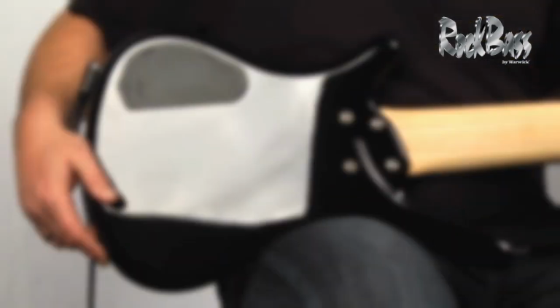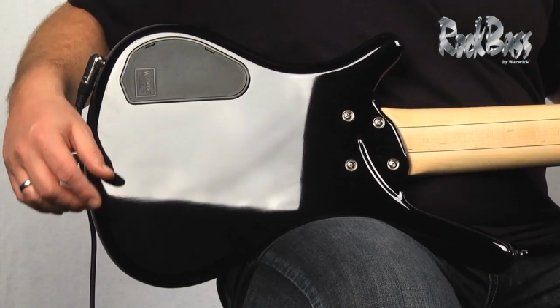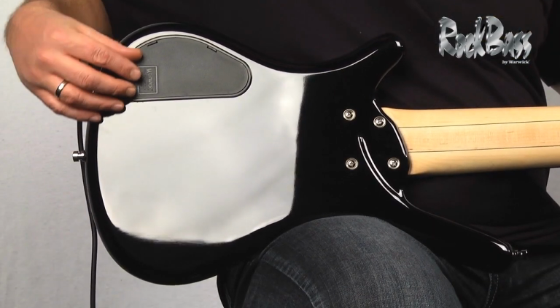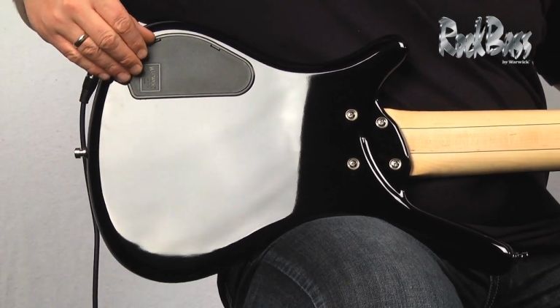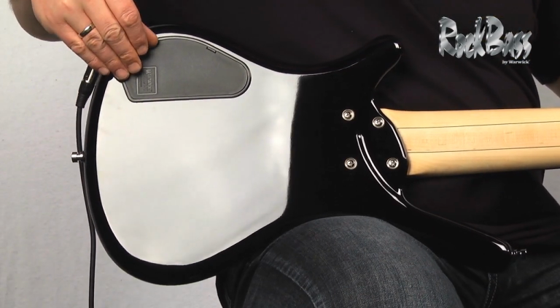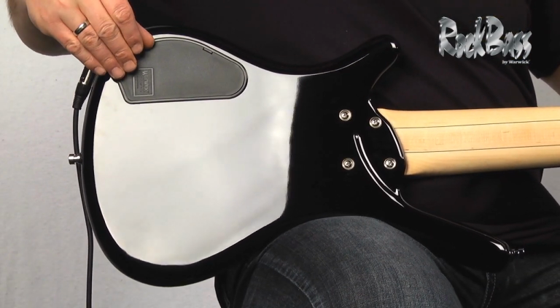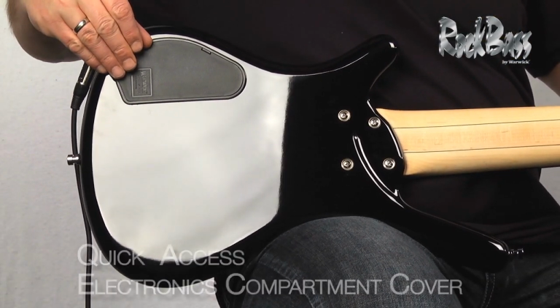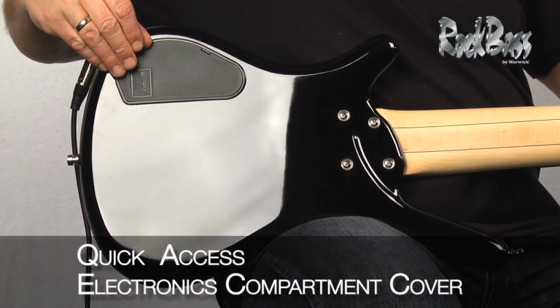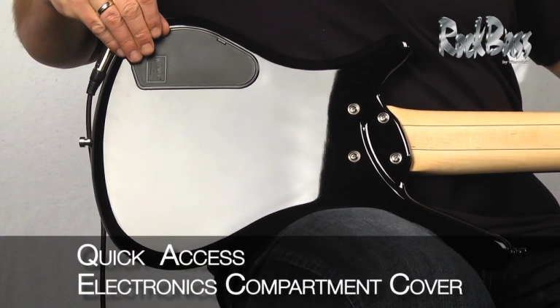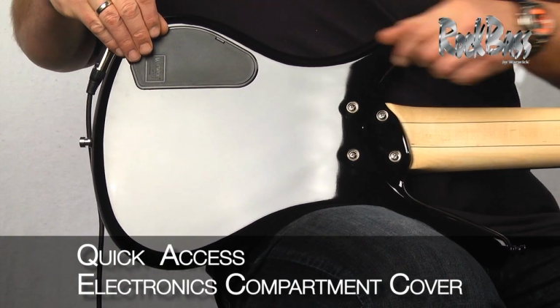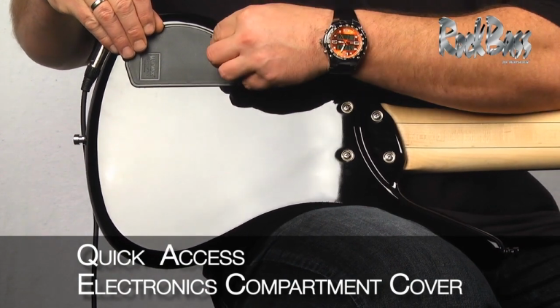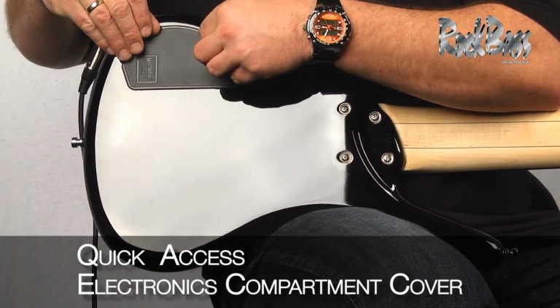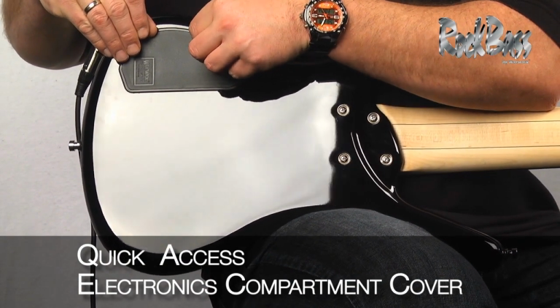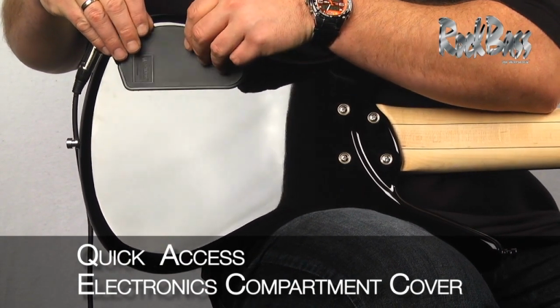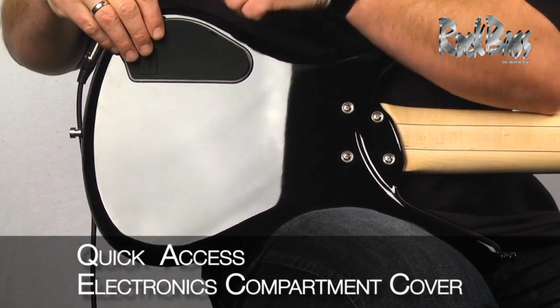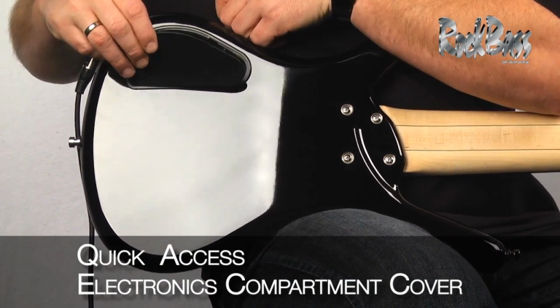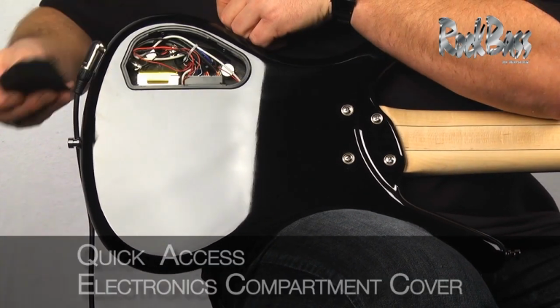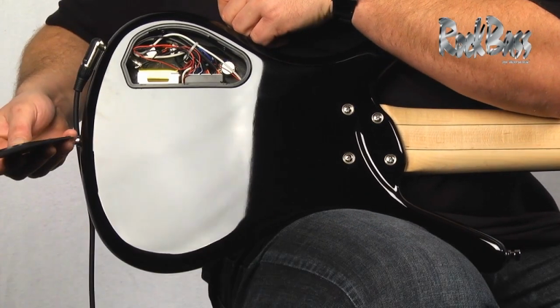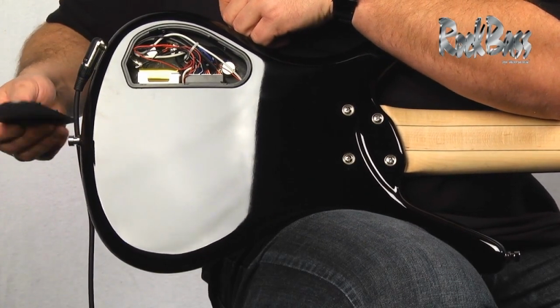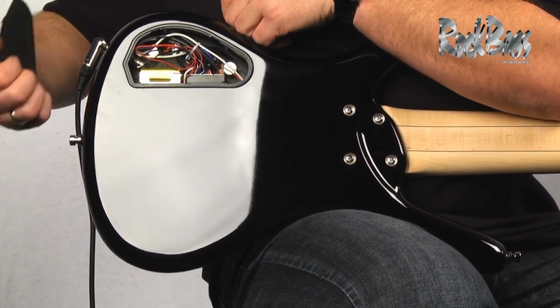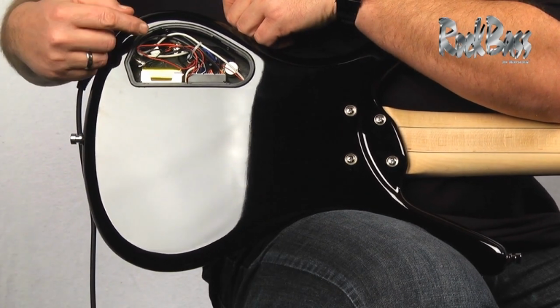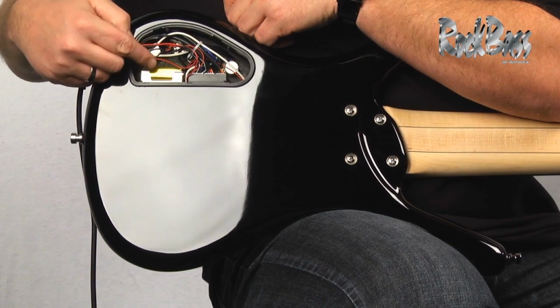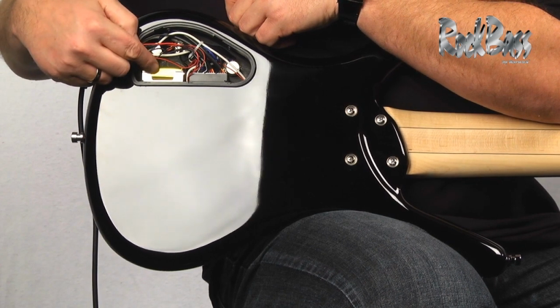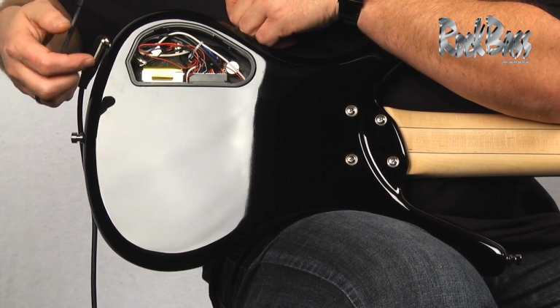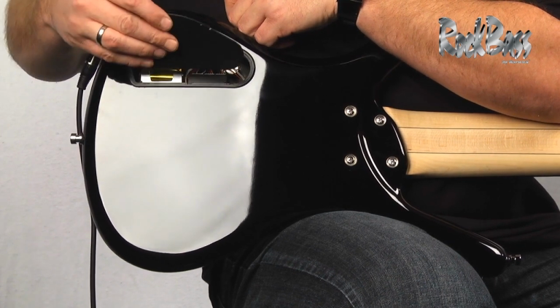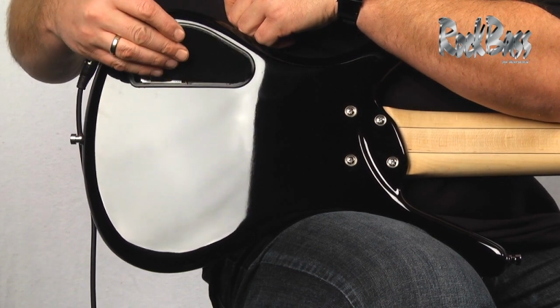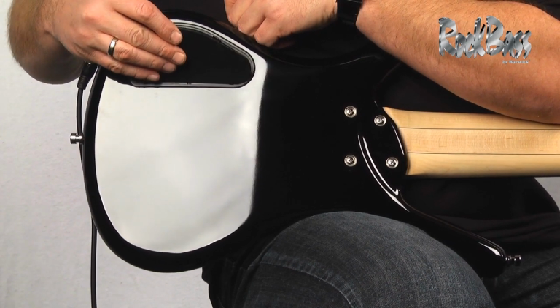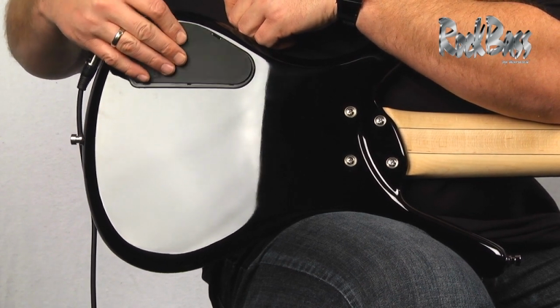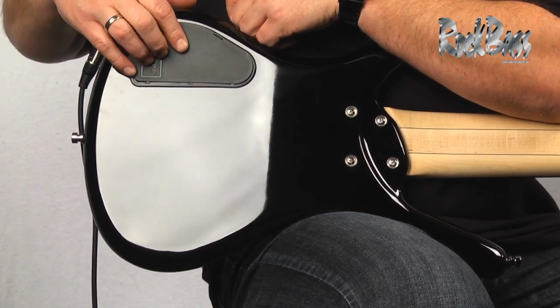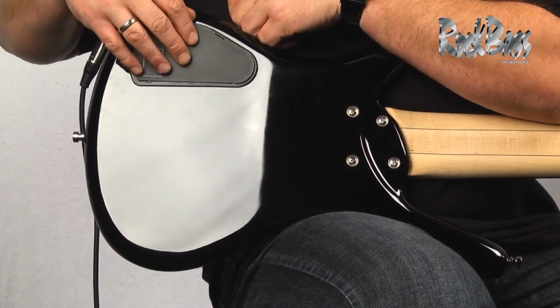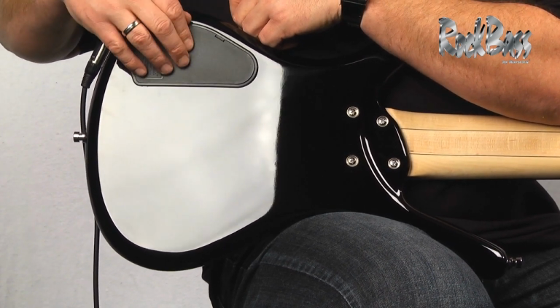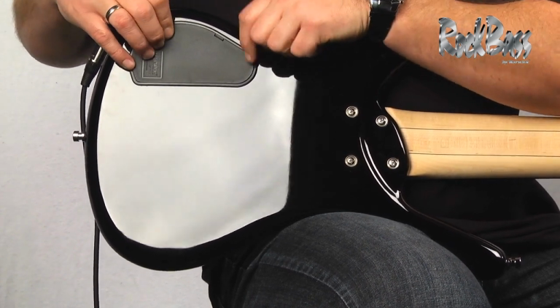As we move to the back of the instrument, we find the quick access electronics compartment. This enables us to pull the cover off and change the battery in a matter of seconds requiring no tools.